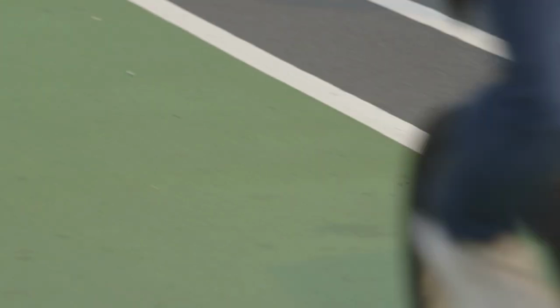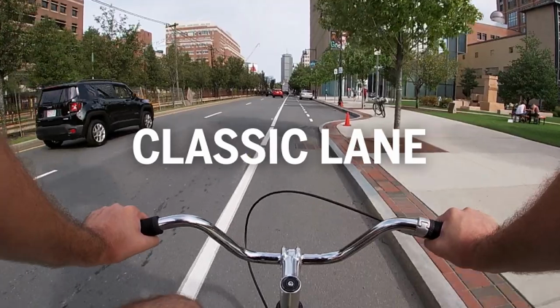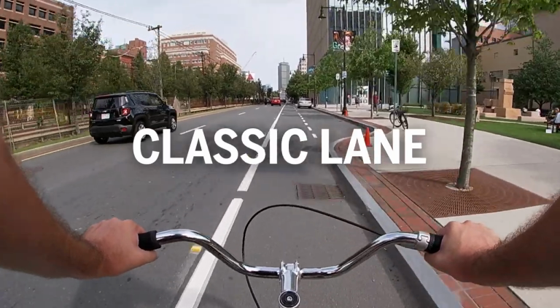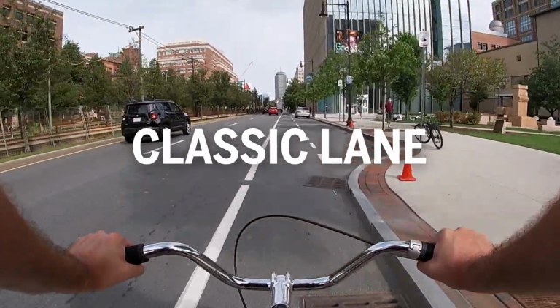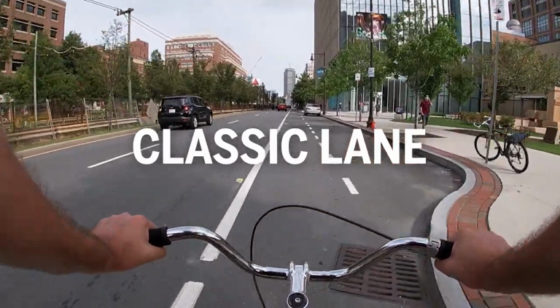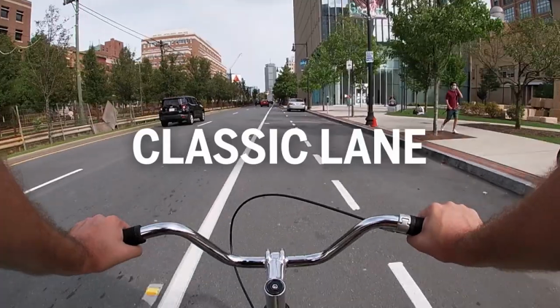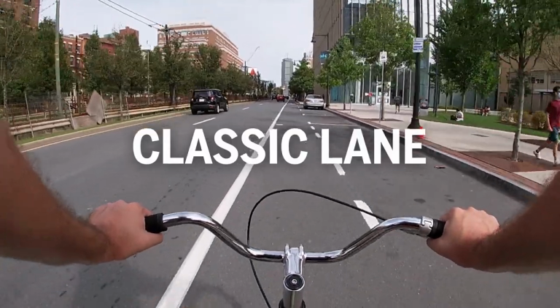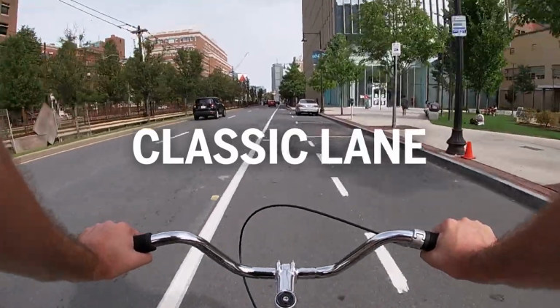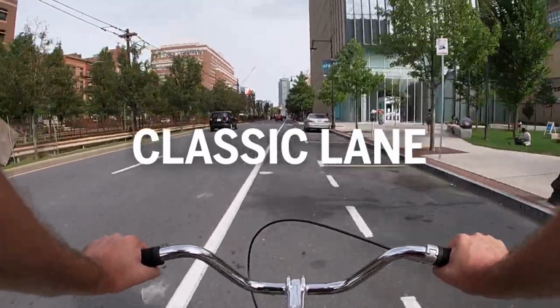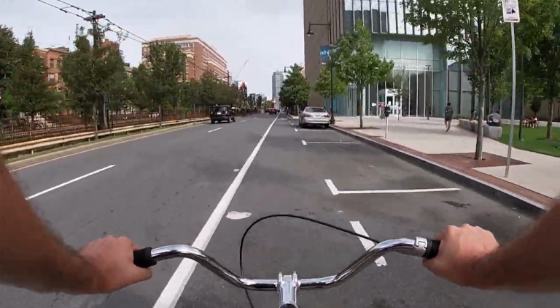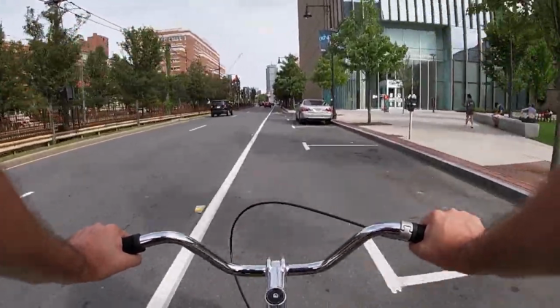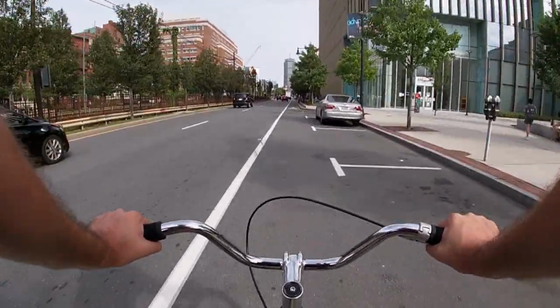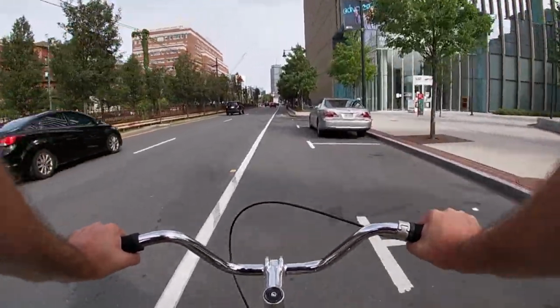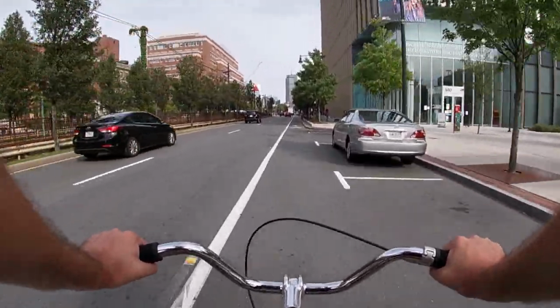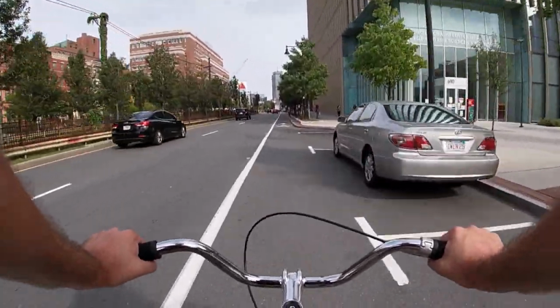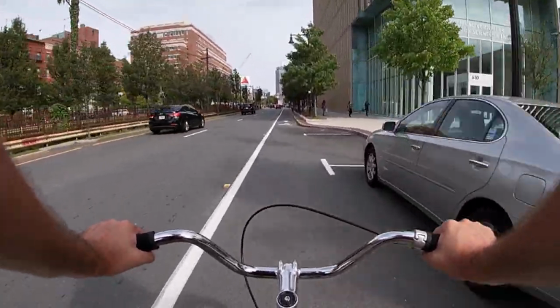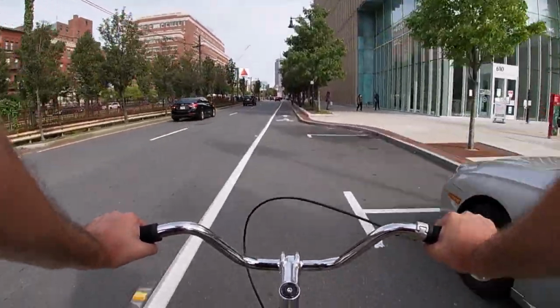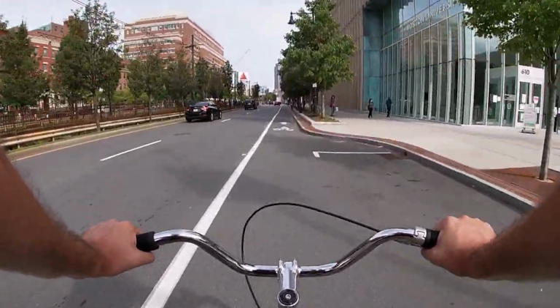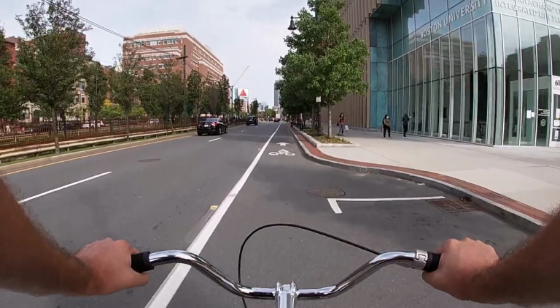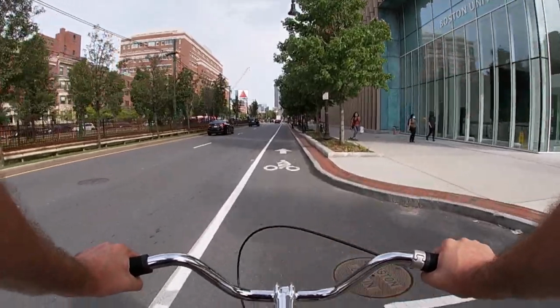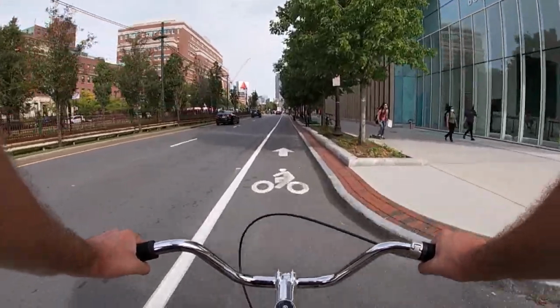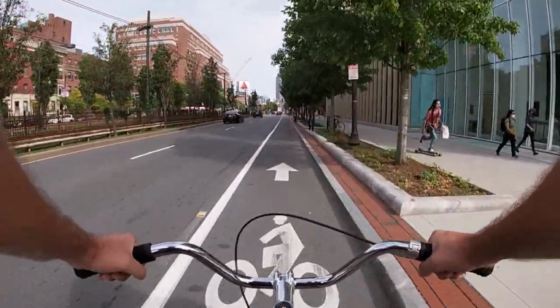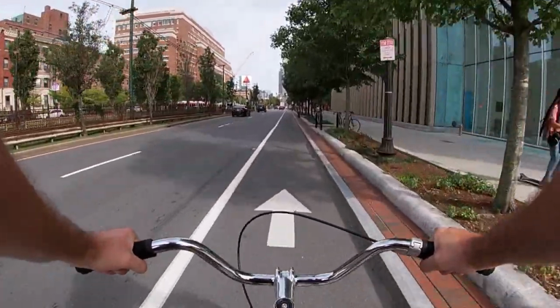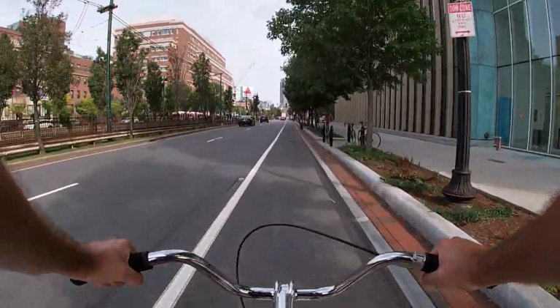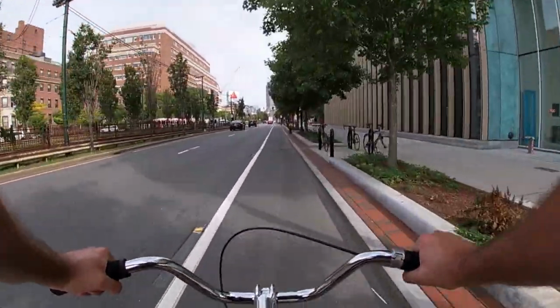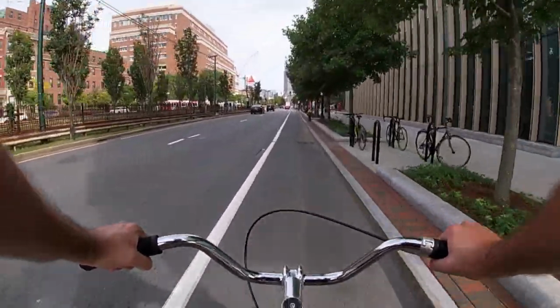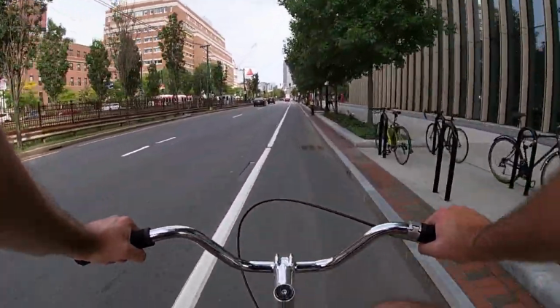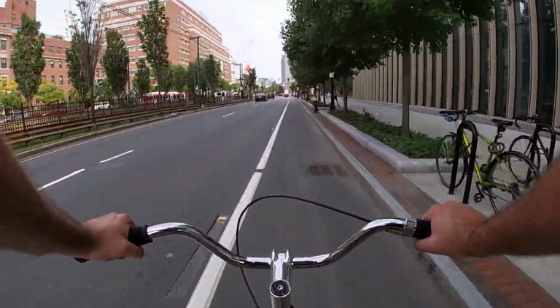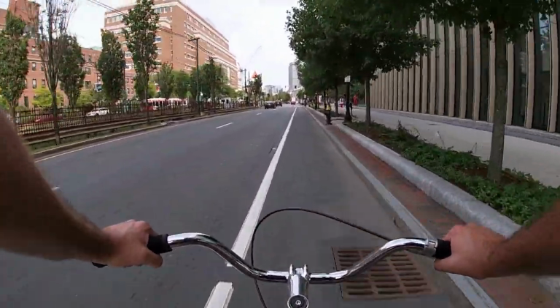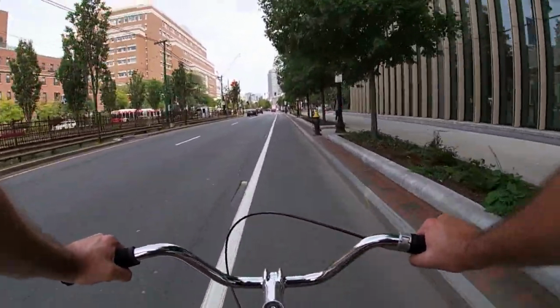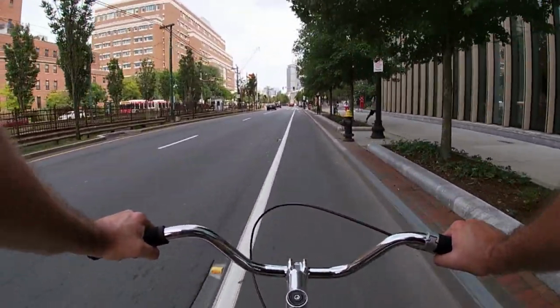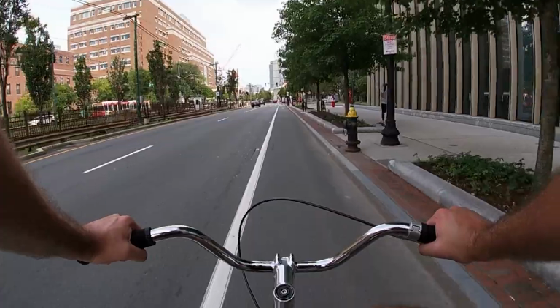So this is your classic, traditional bike lane. You'll find these all over the city. Looking at the ground here, you can see the little biker image and an arrow telling you which way you're supposed to be riding. In most cases, you should just be riding in the direction of road traffic.